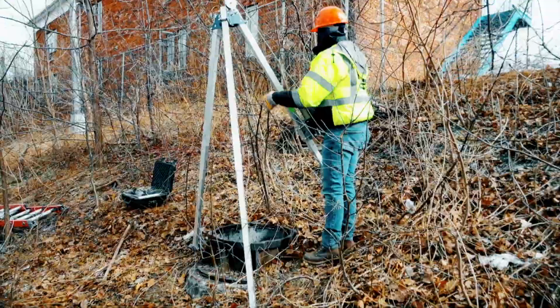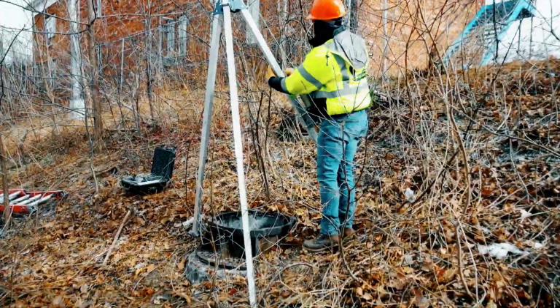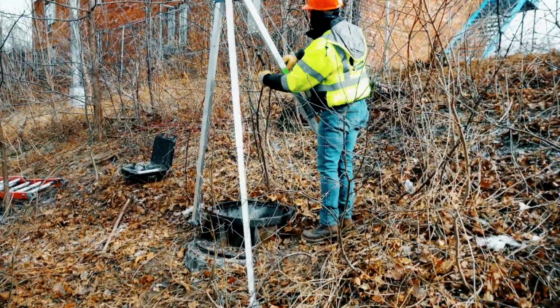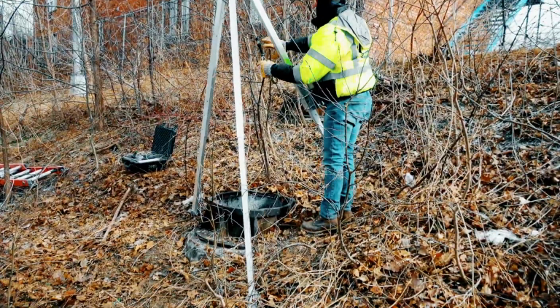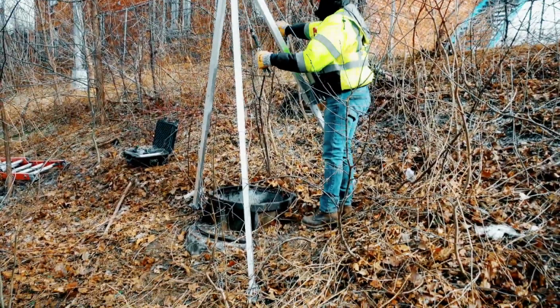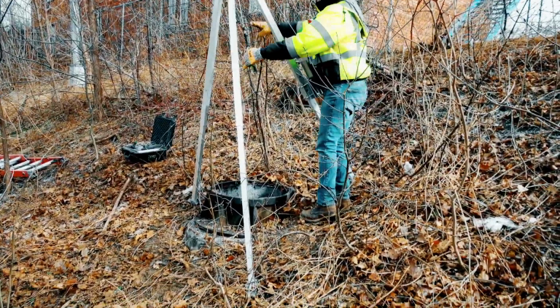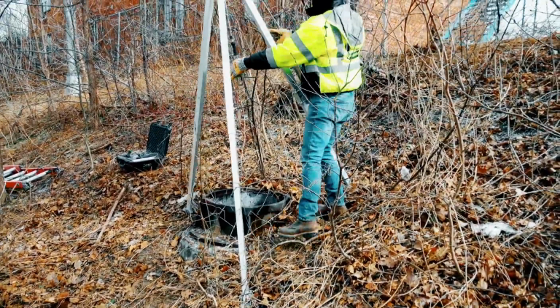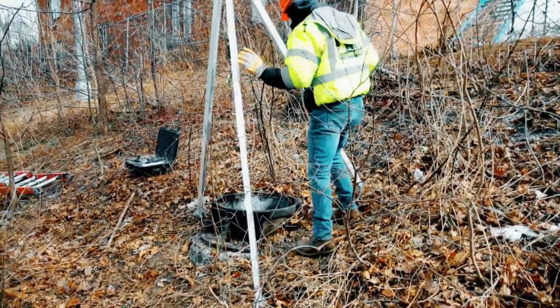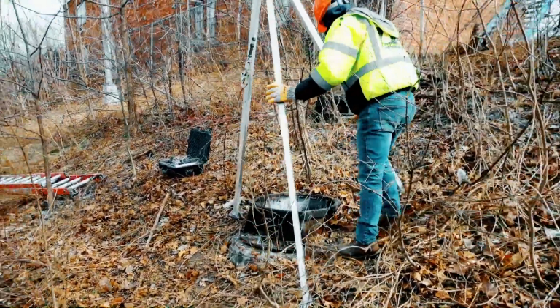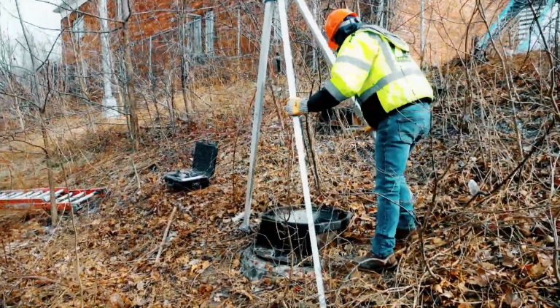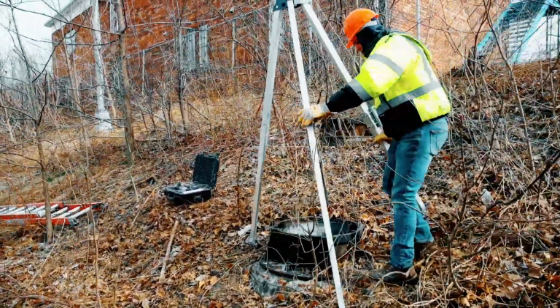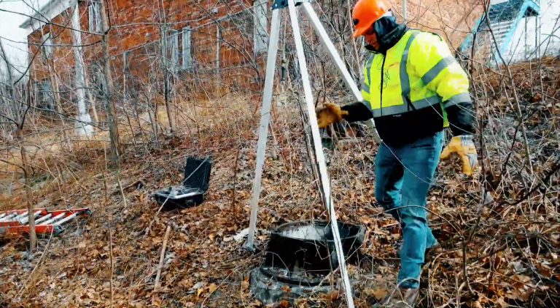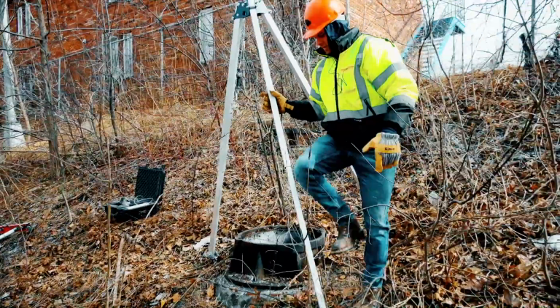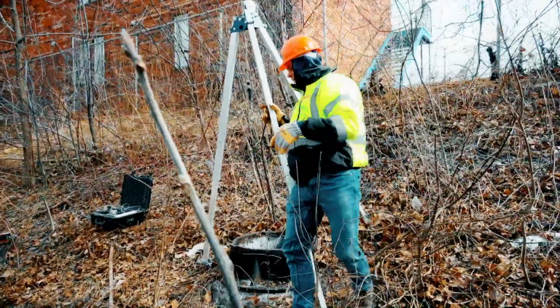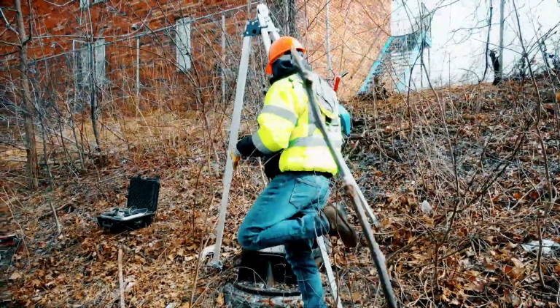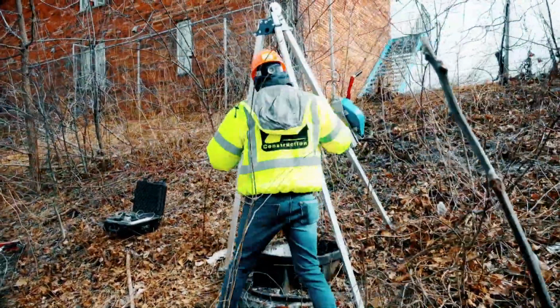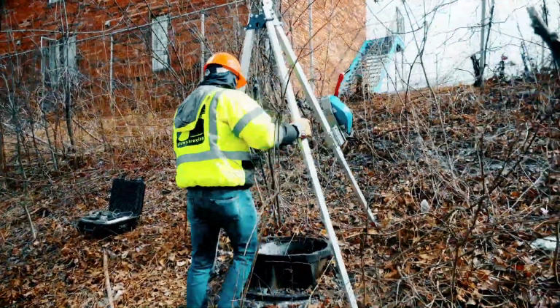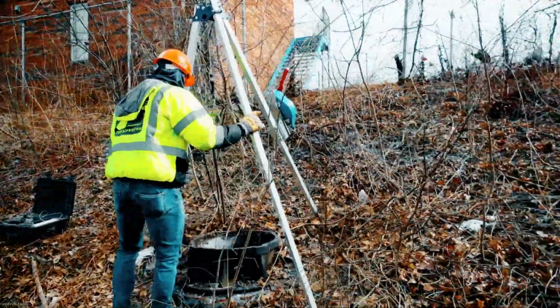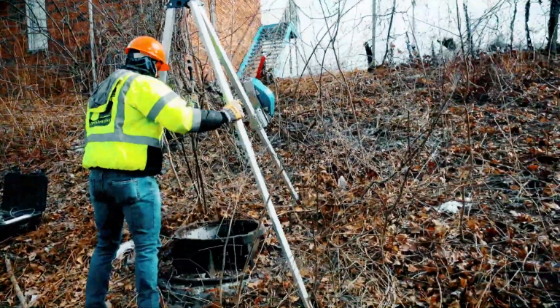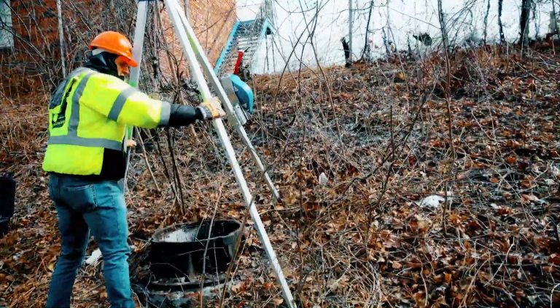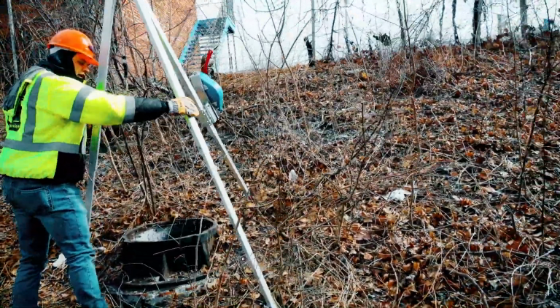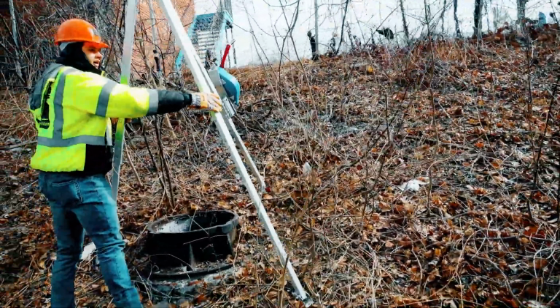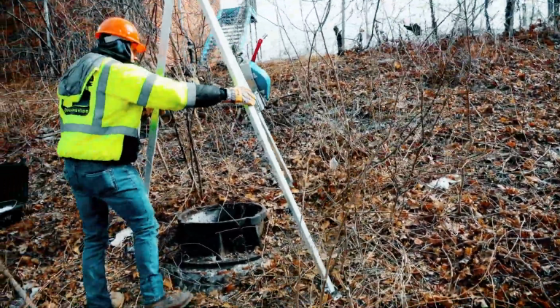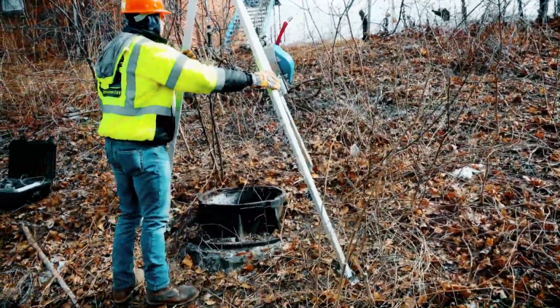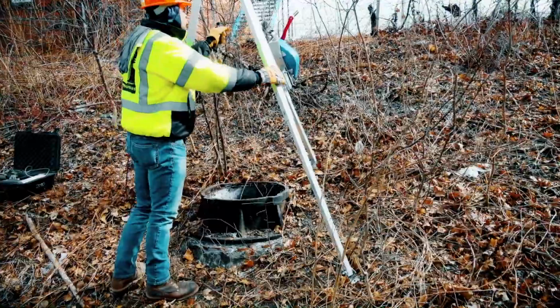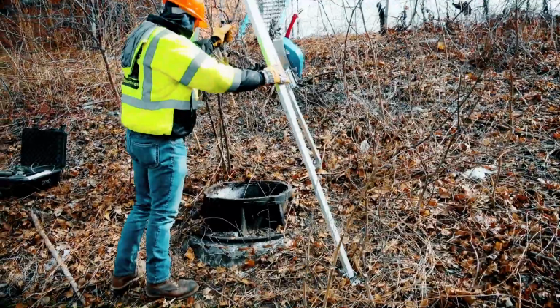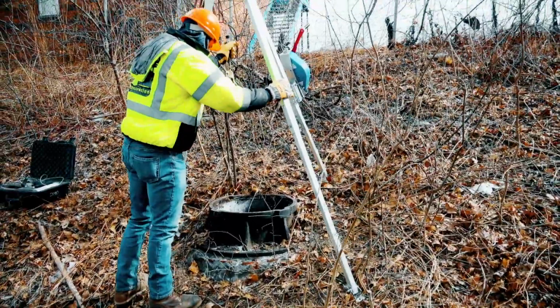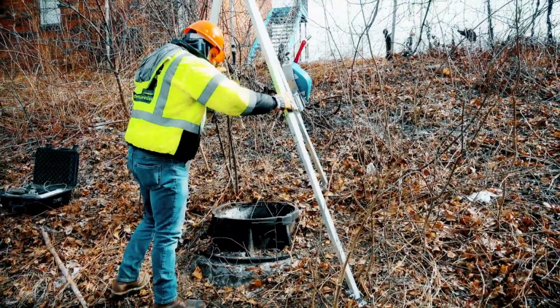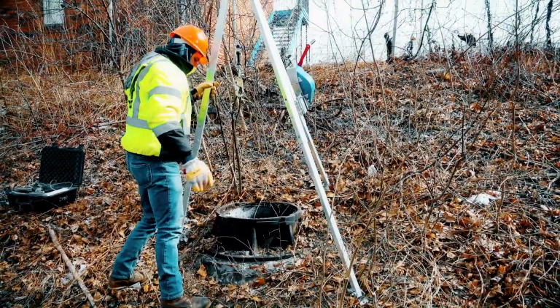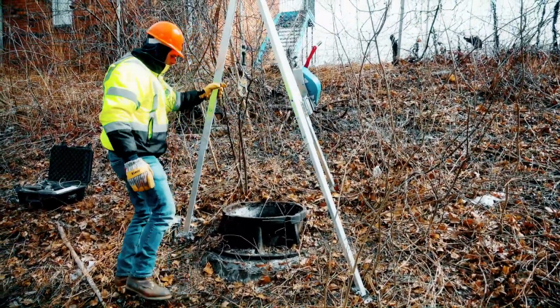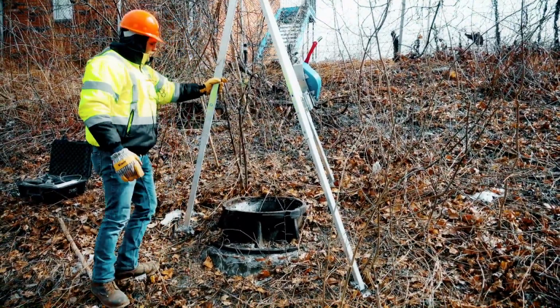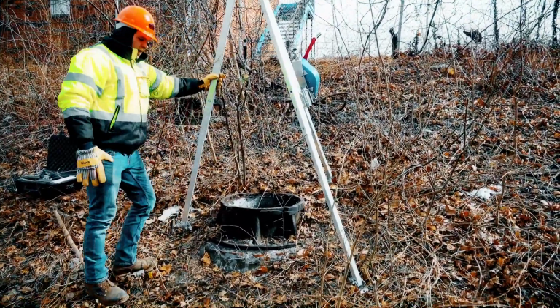So here we have the tripod set up. We want to make sure all the legs are secure. As you can see, we're working on an incline for this, so now we are all set and good to go.